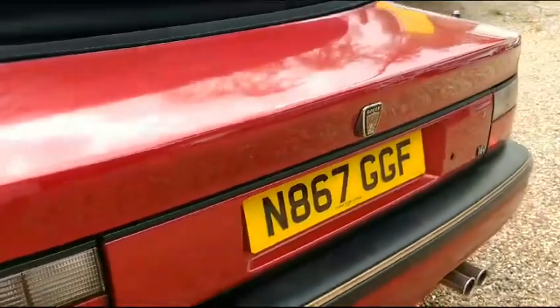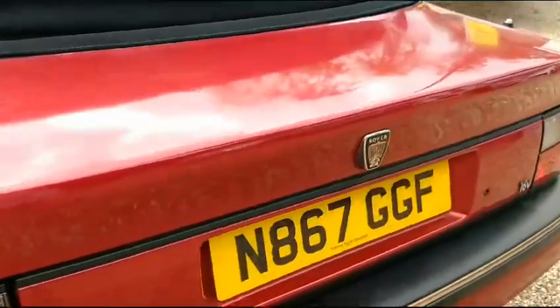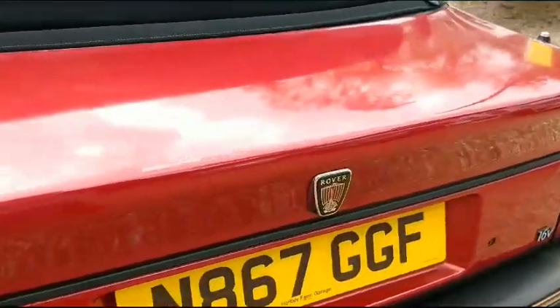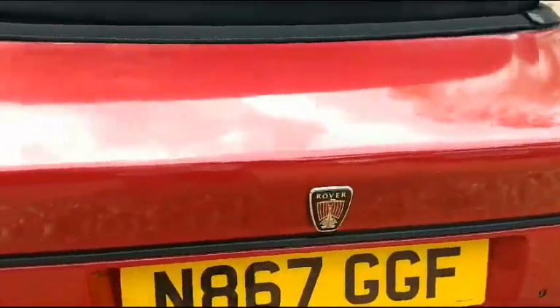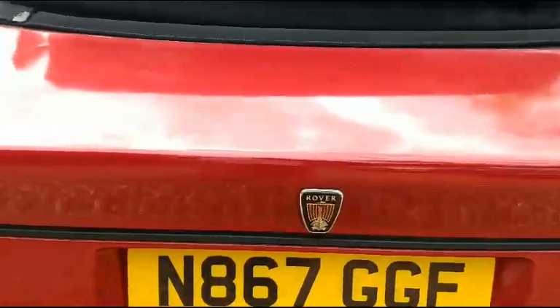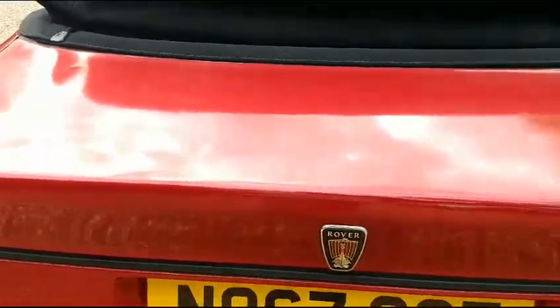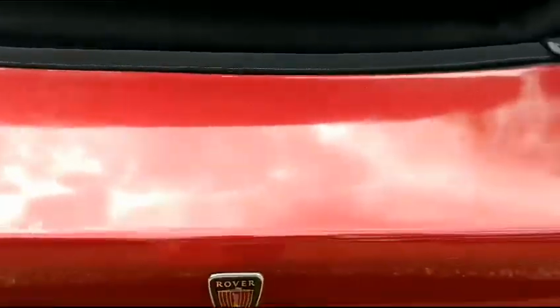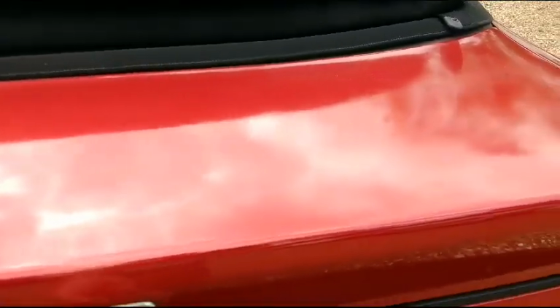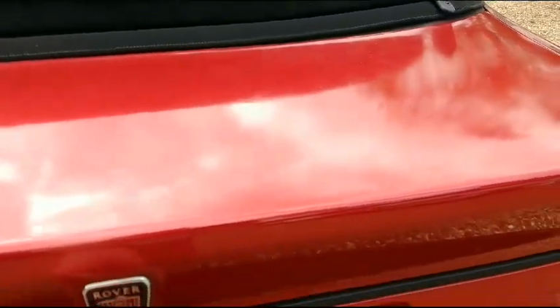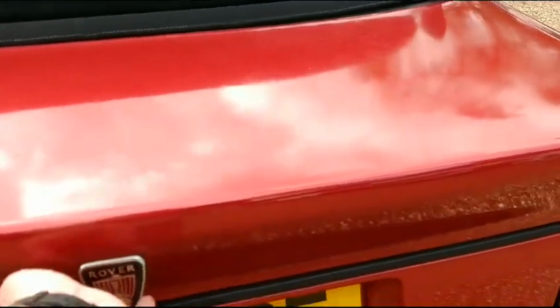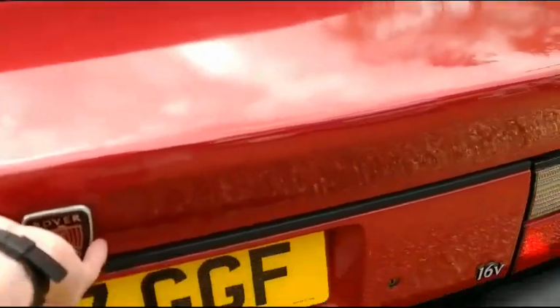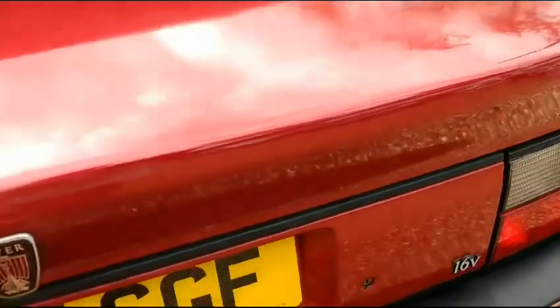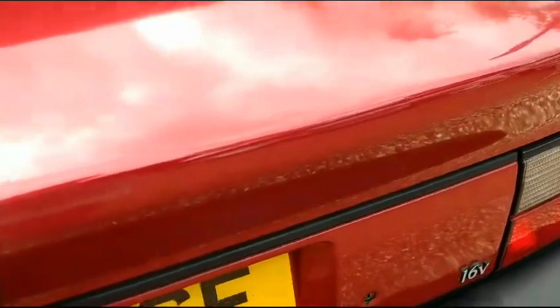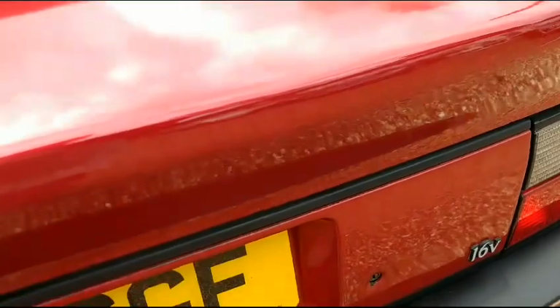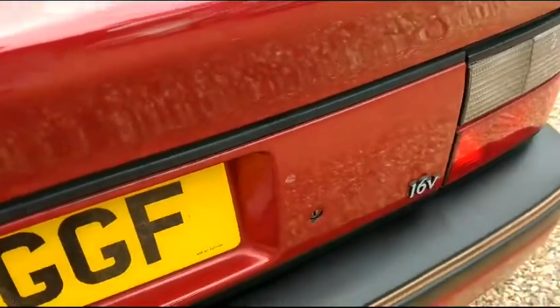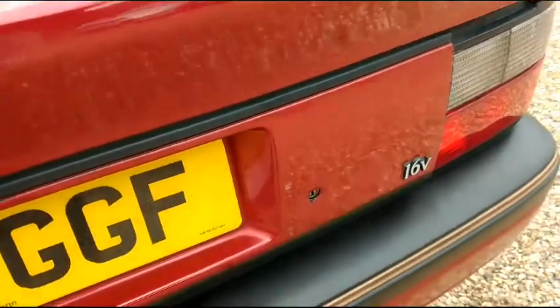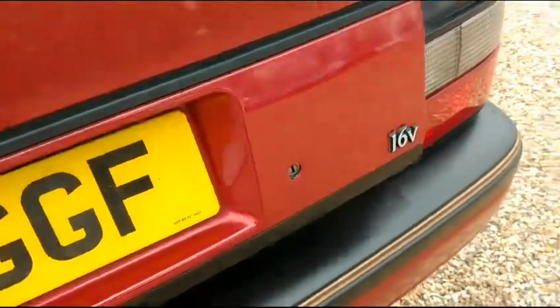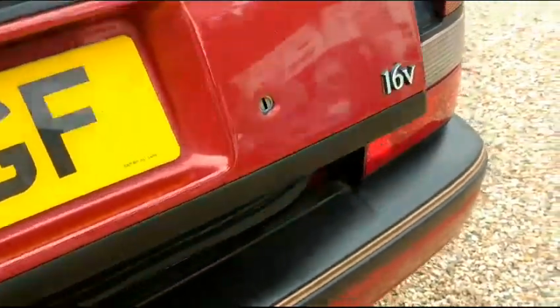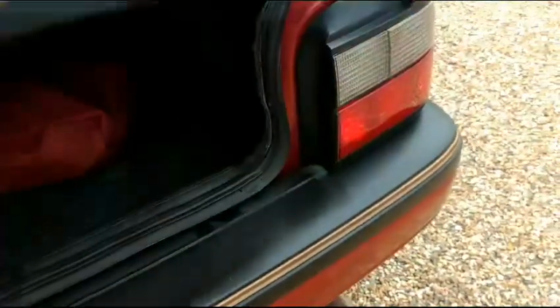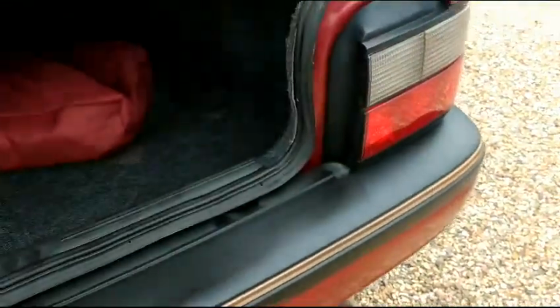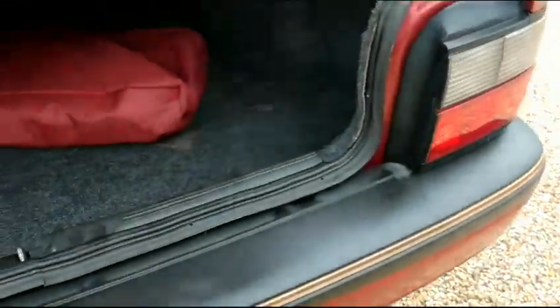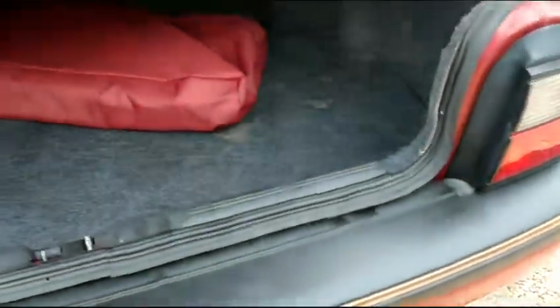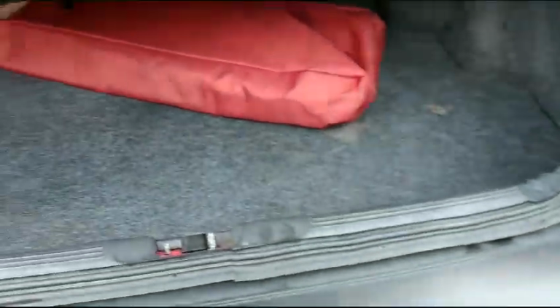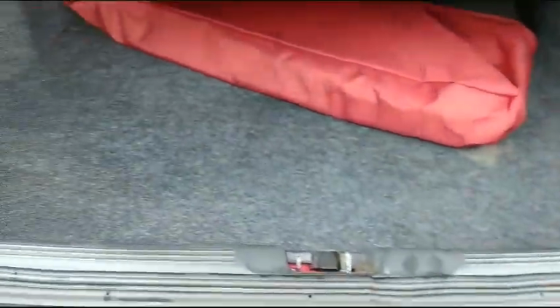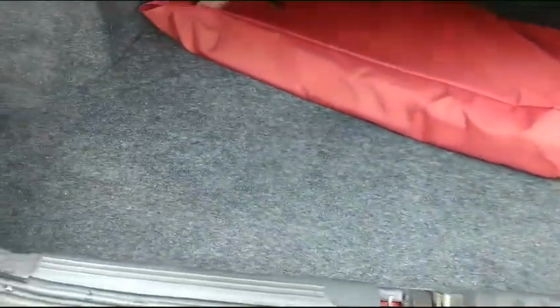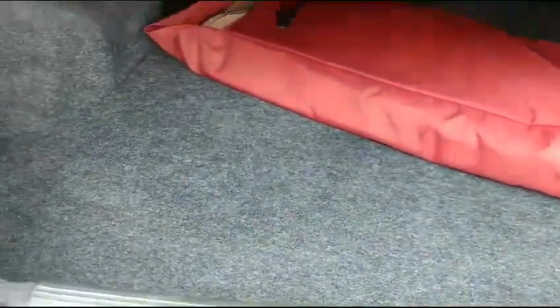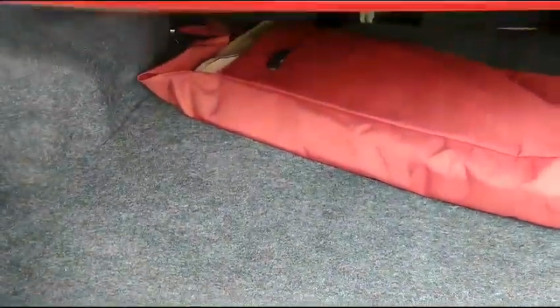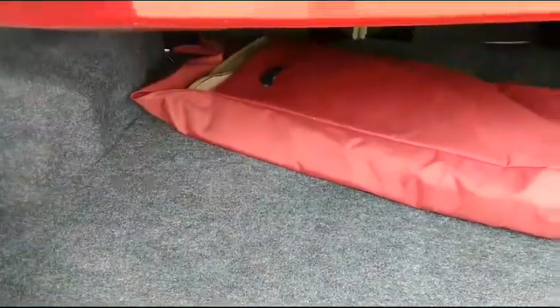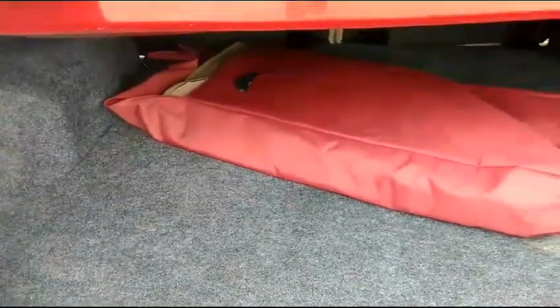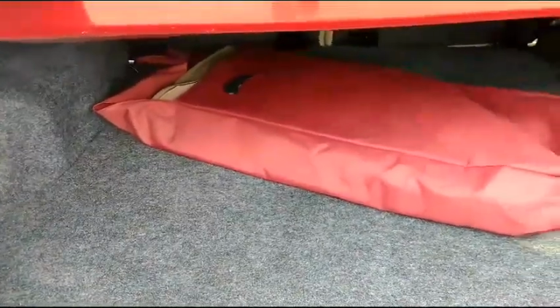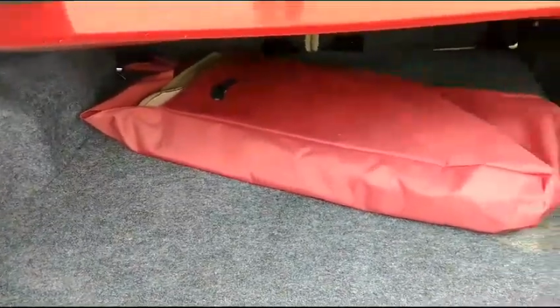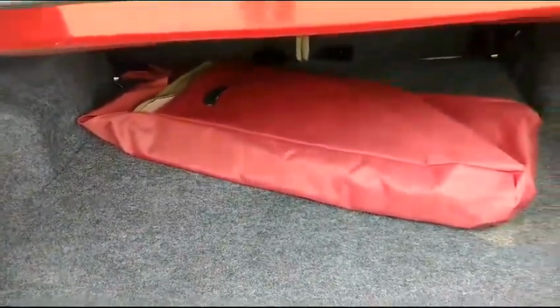This is a 1.6 engine — and the engine in this is actually a Rover engine. No it's not, it's a Honda engine. Quite a lot of the Rovers had the Honda engine around about this time, so number one for reliability.